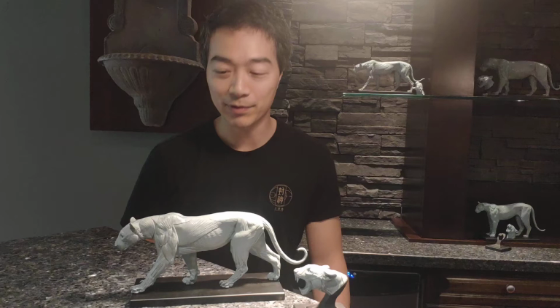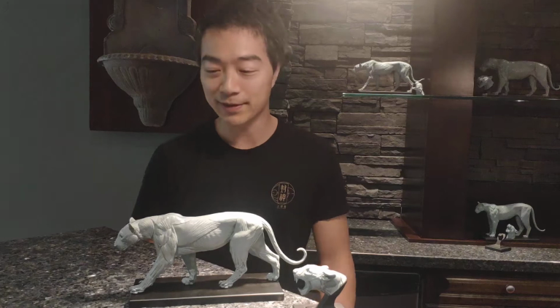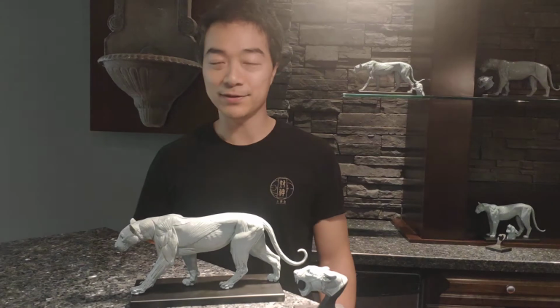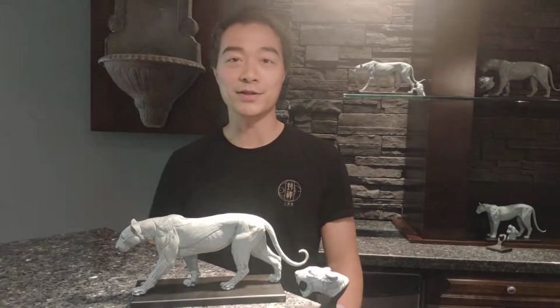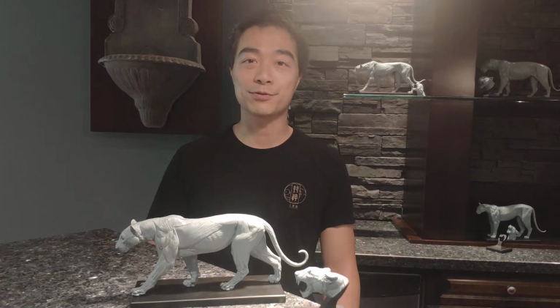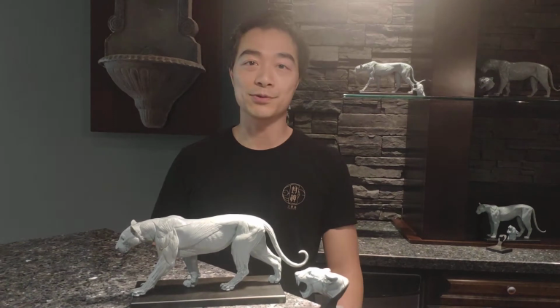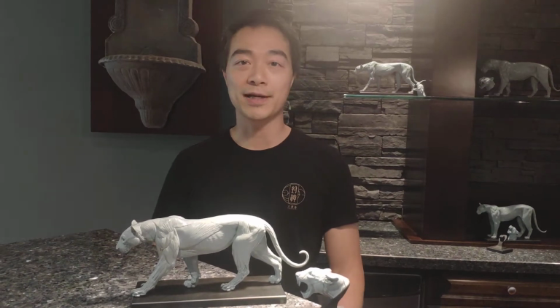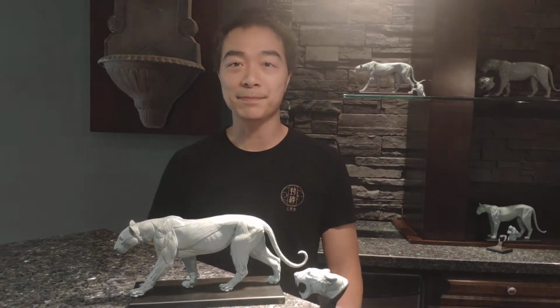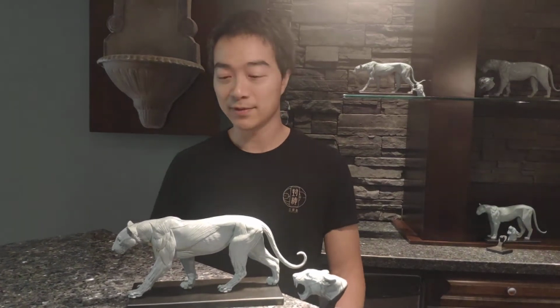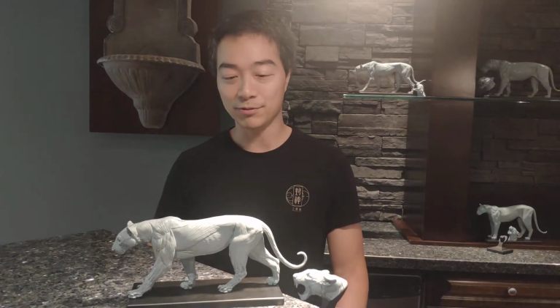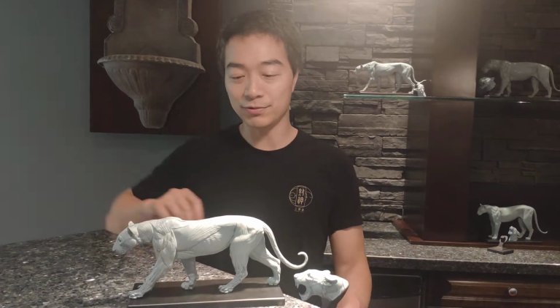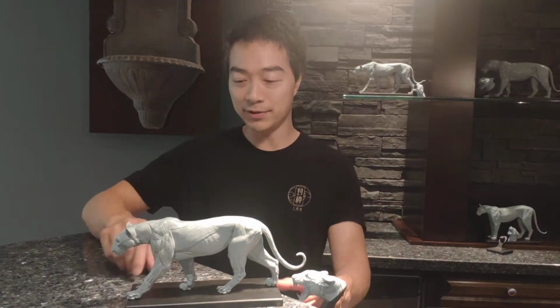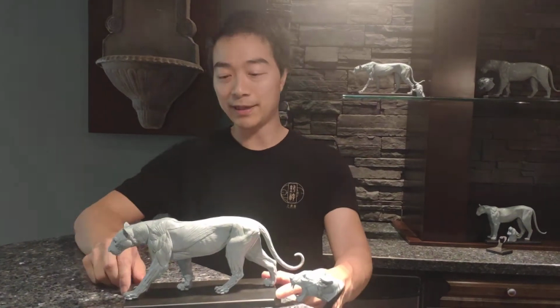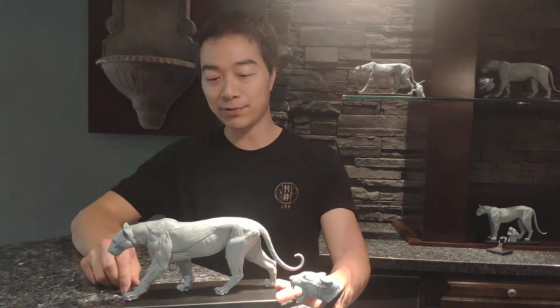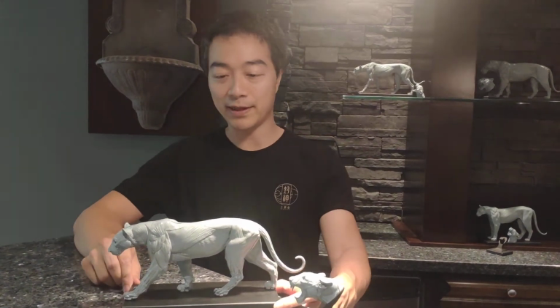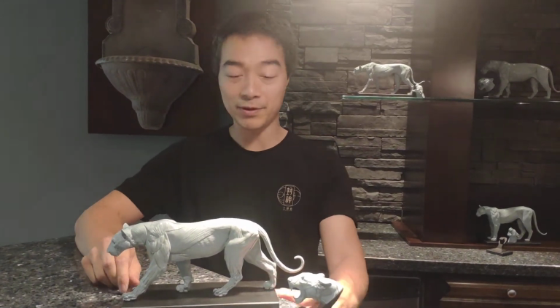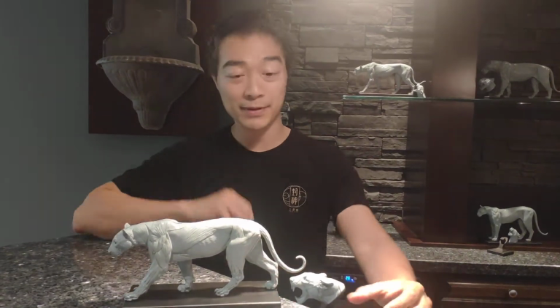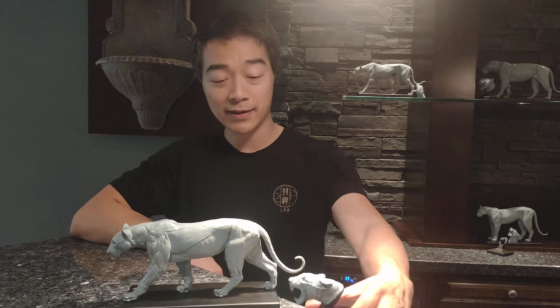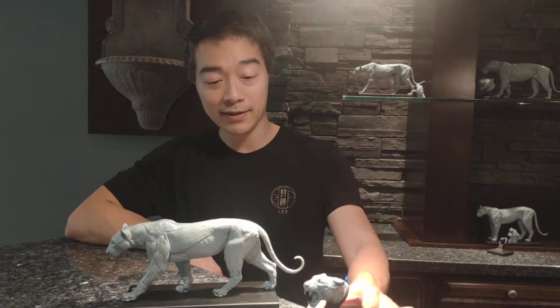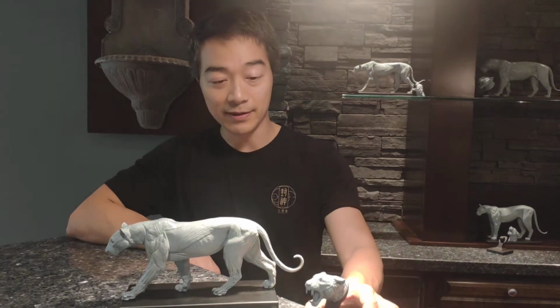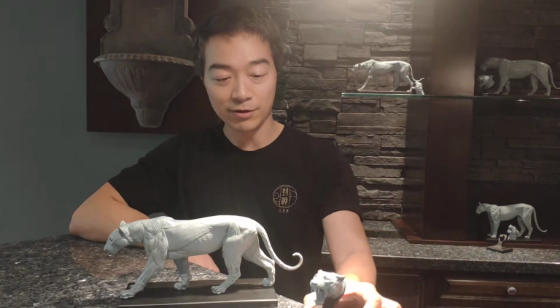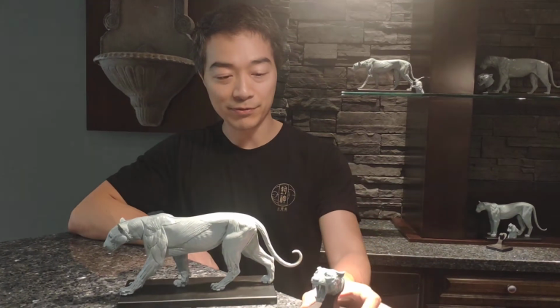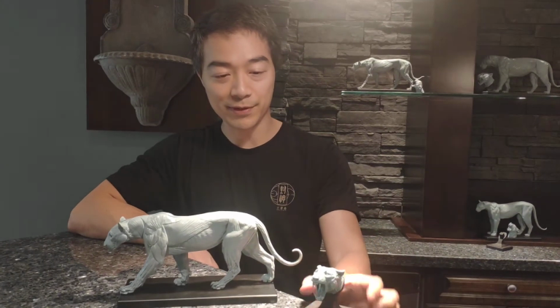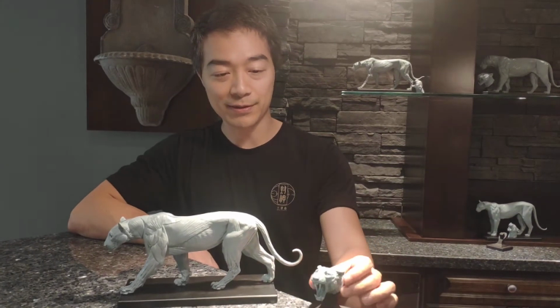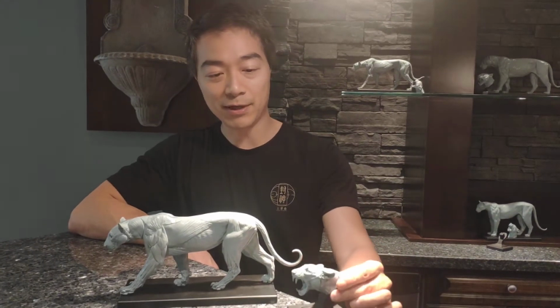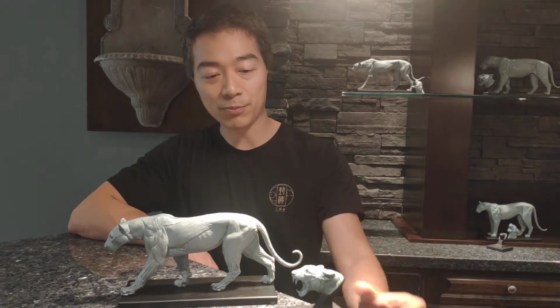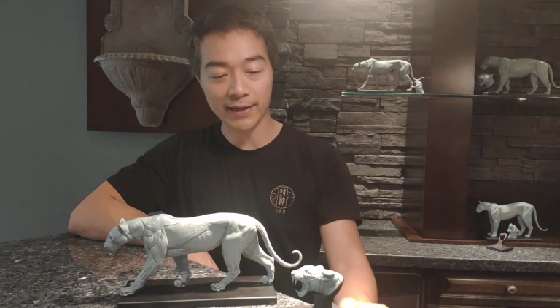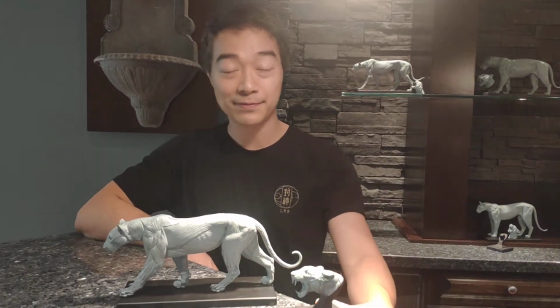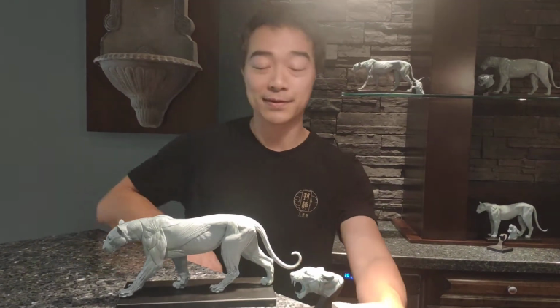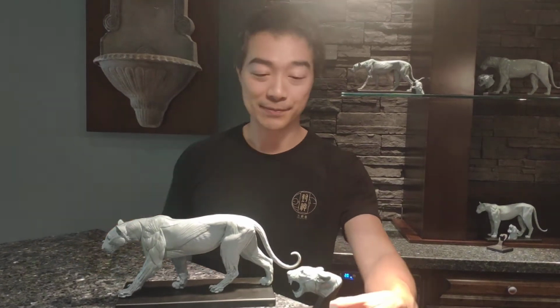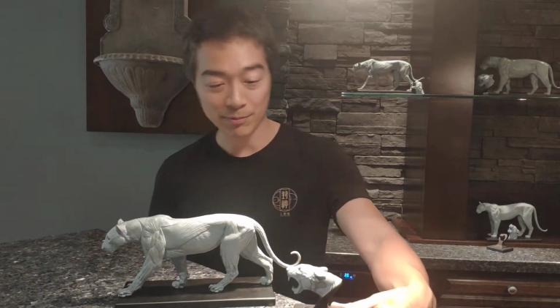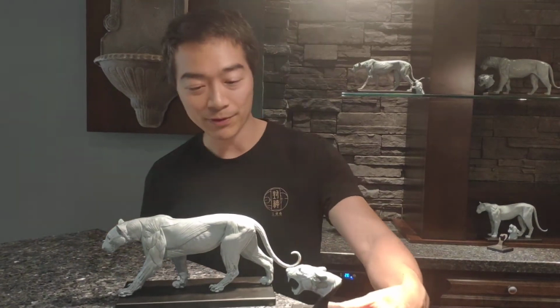Hi everyone, this is Zhen here from Zhen's Anatomy. I want to show you the leper anatomy model, along with the mouth open head leper model.